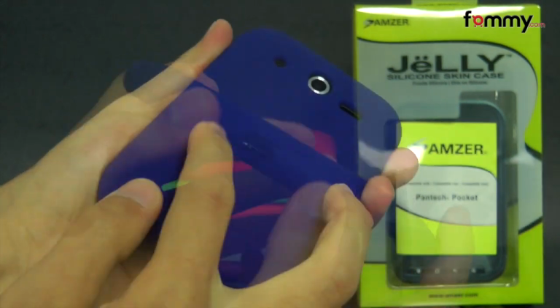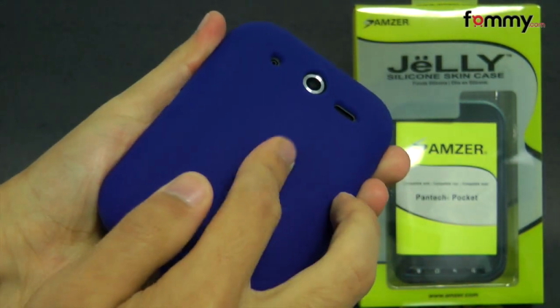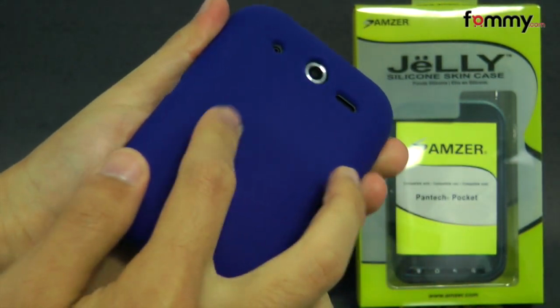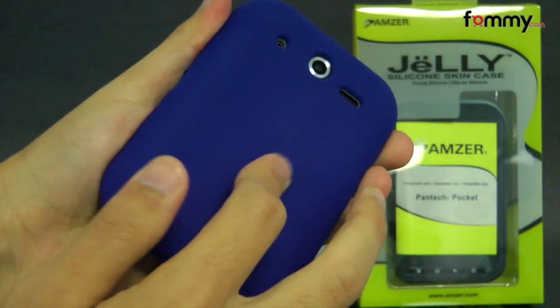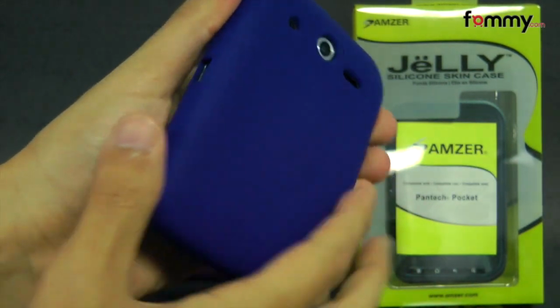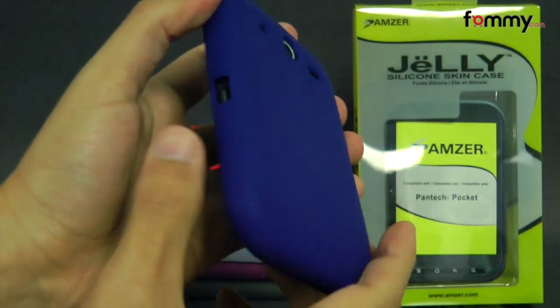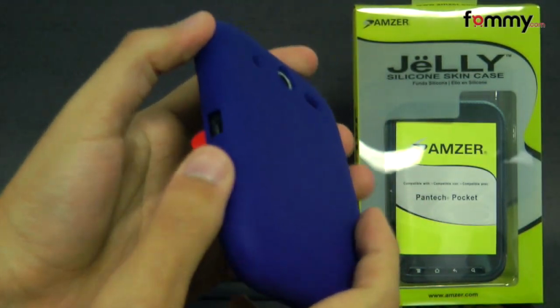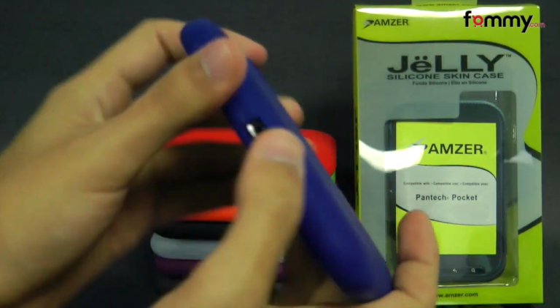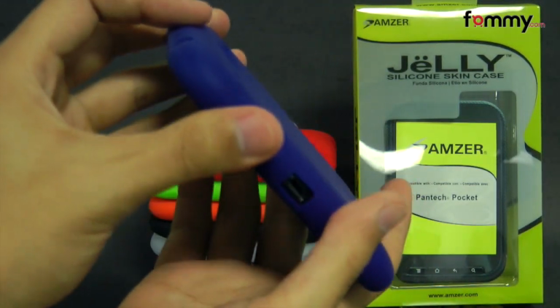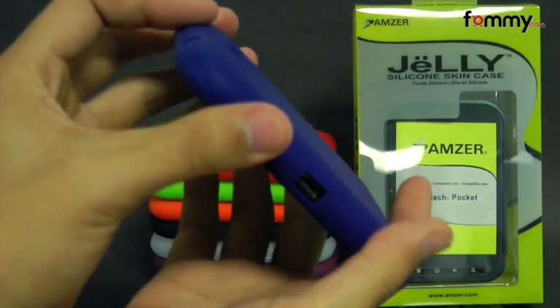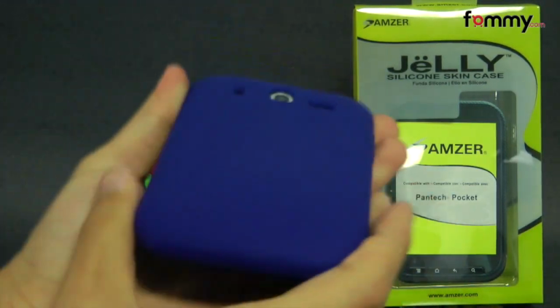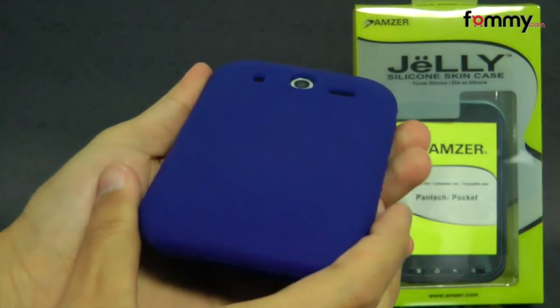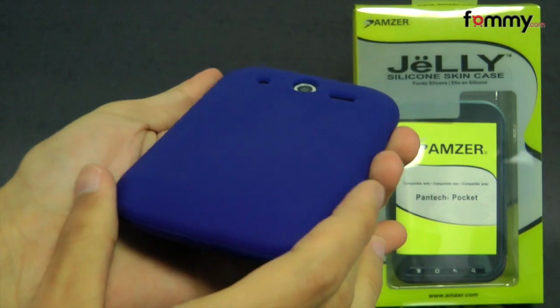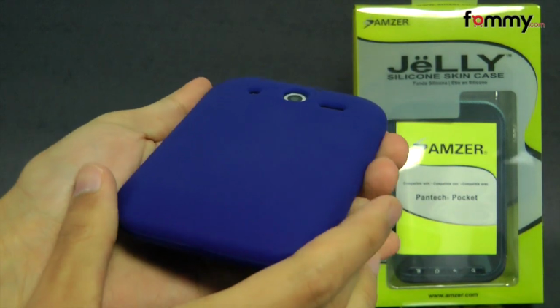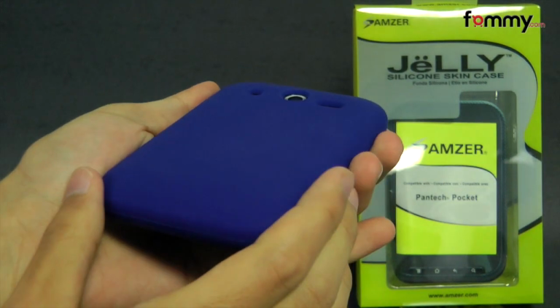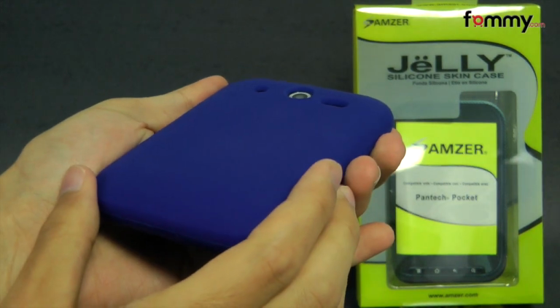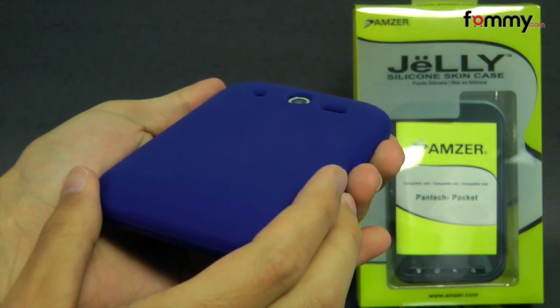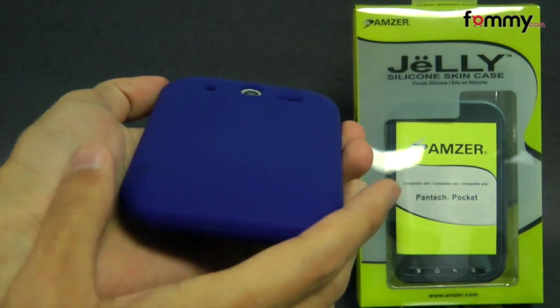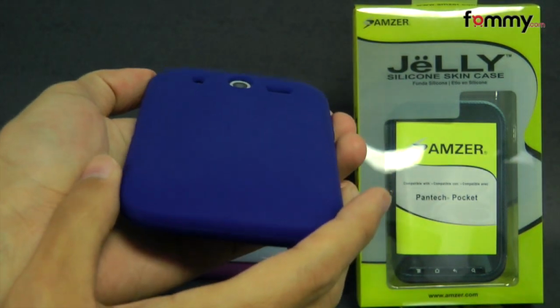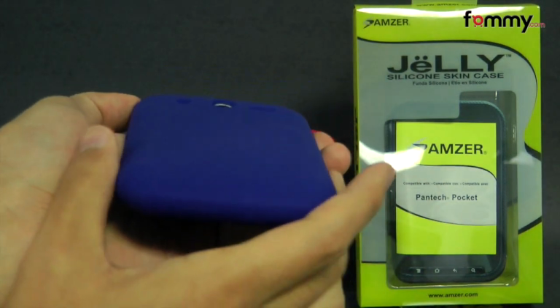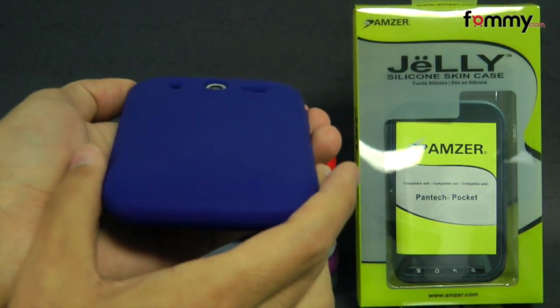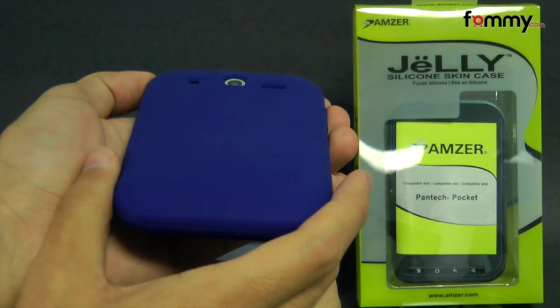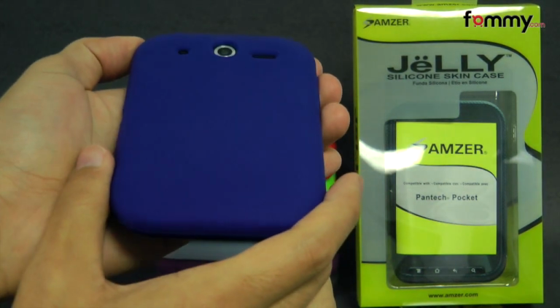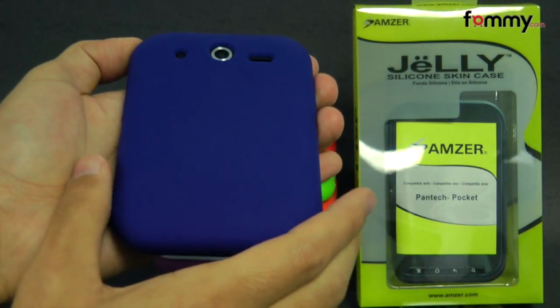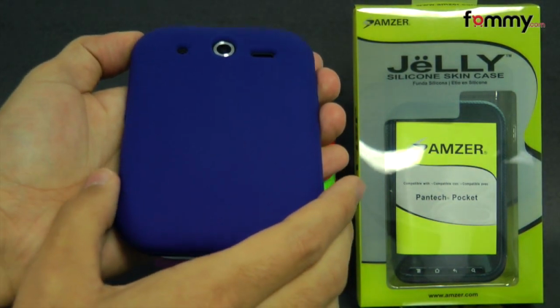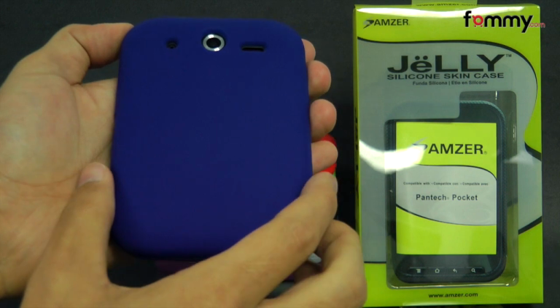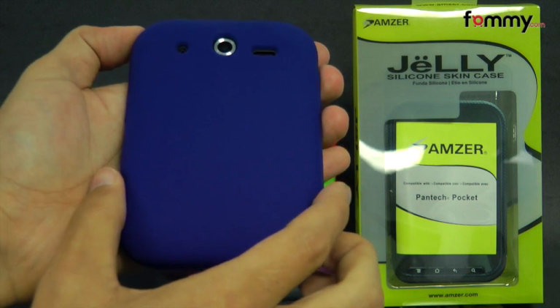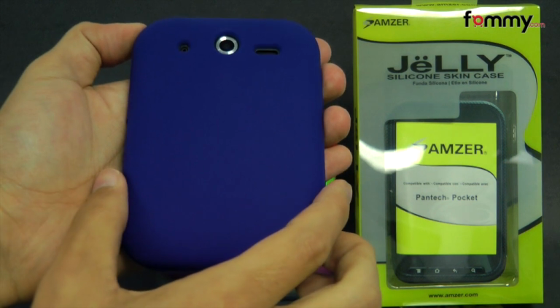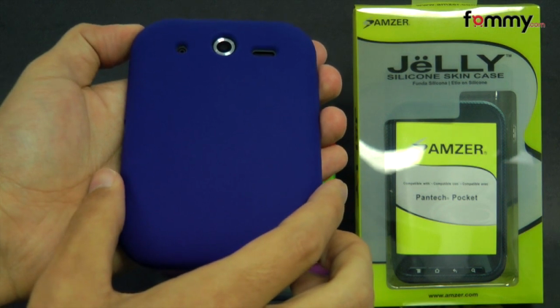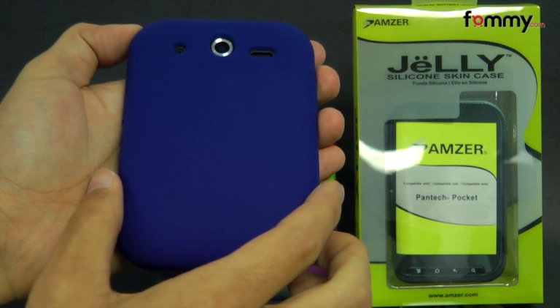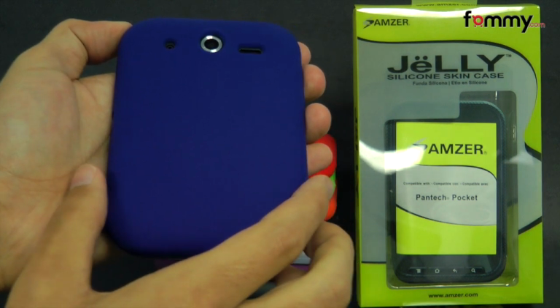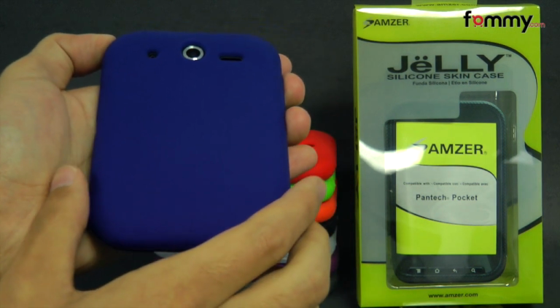It's really easy to grip and hold and overall the Amzer silicone skin jelly case makes out to be a really great case for your Pantech Pocket. Thanks for watching my review. Also be sure to check out Fommy.com for the latest accessories for your device.